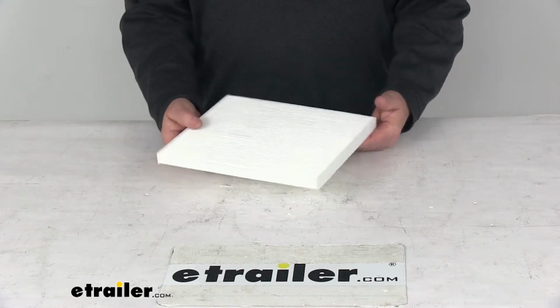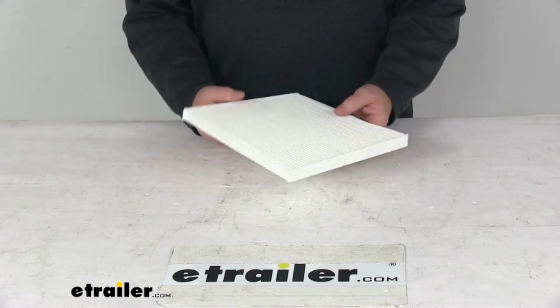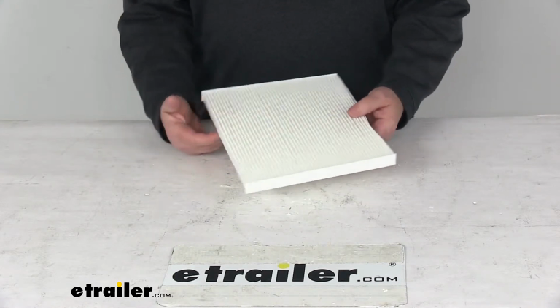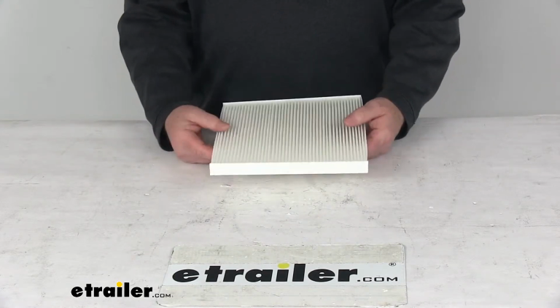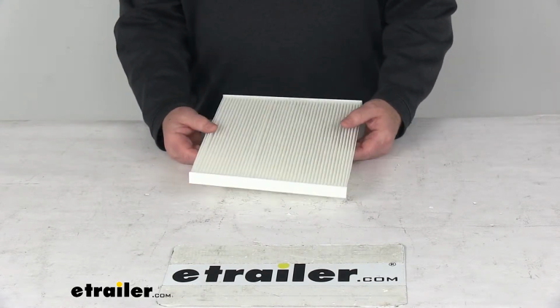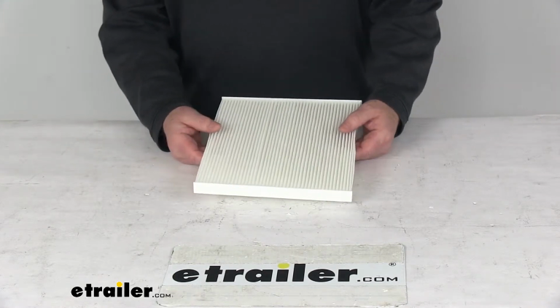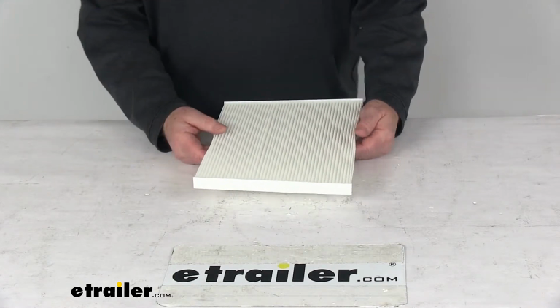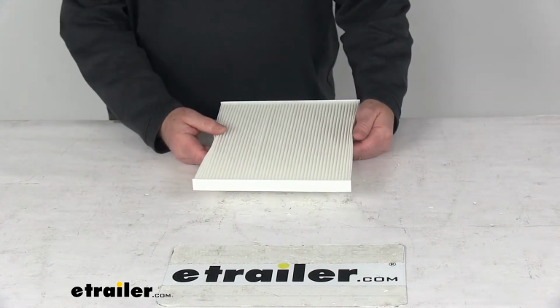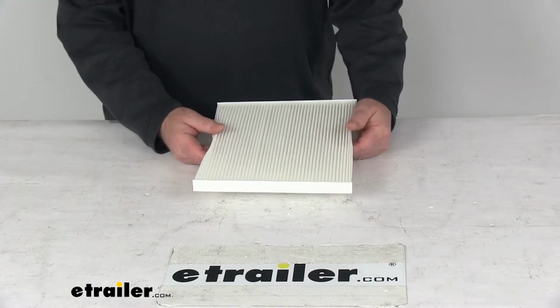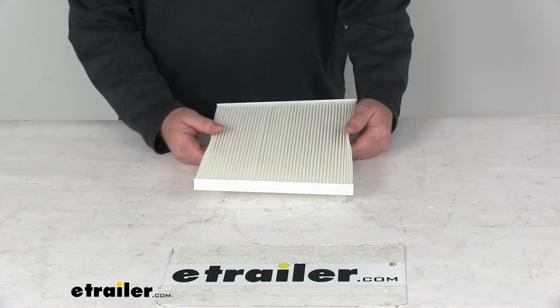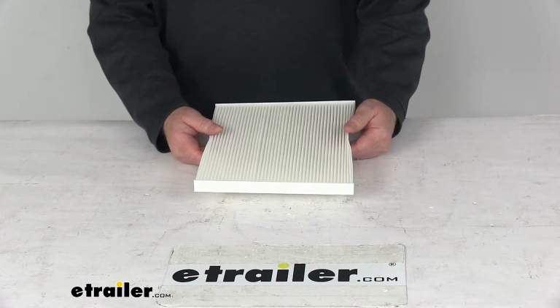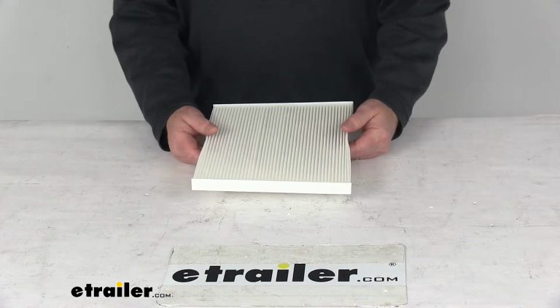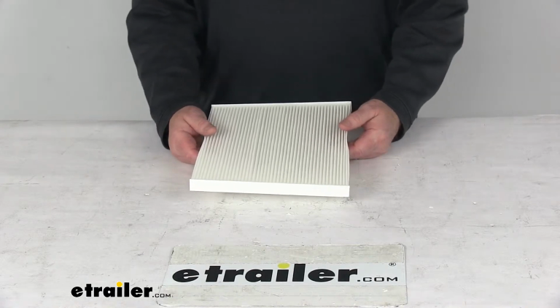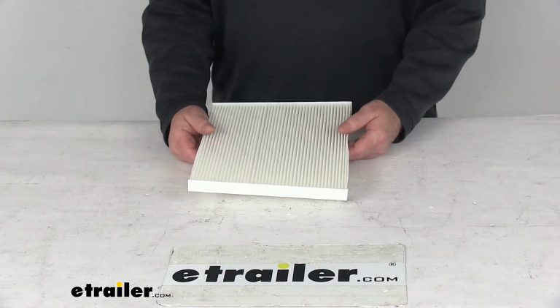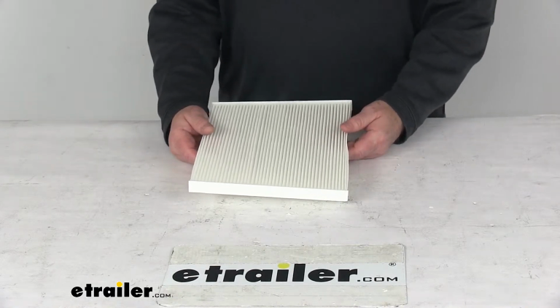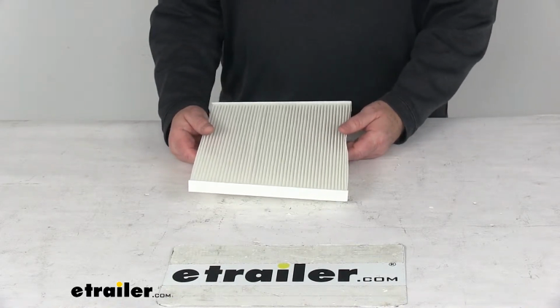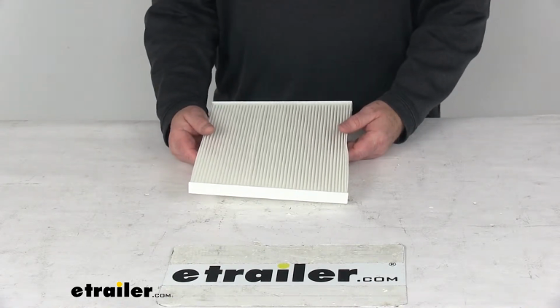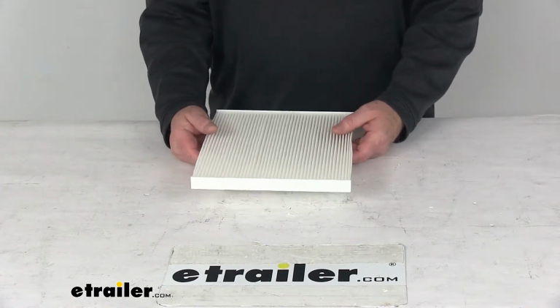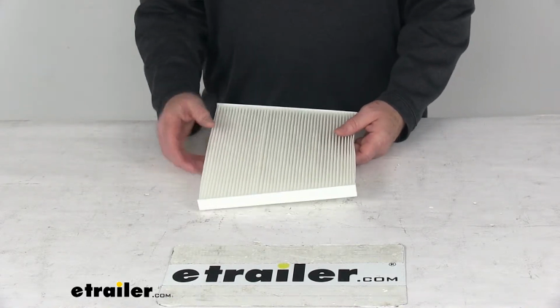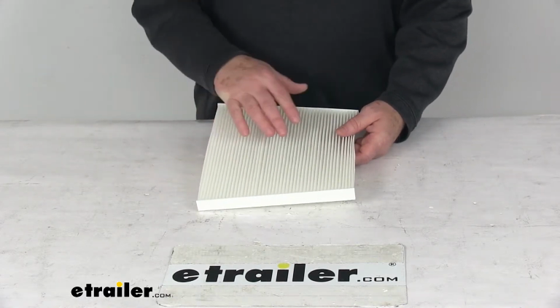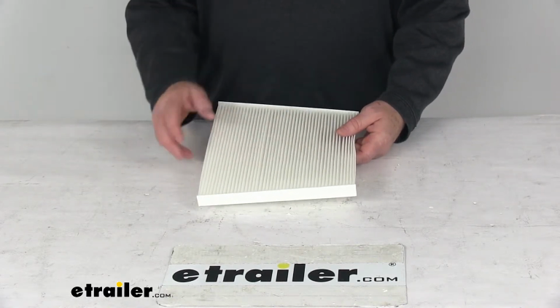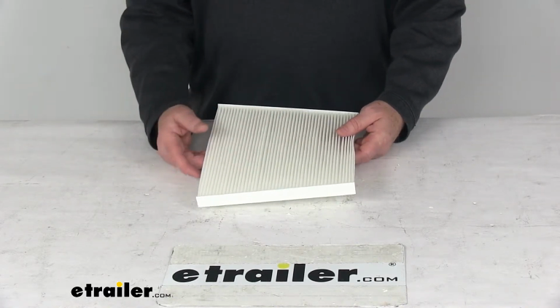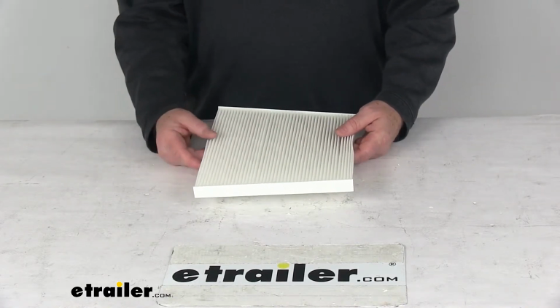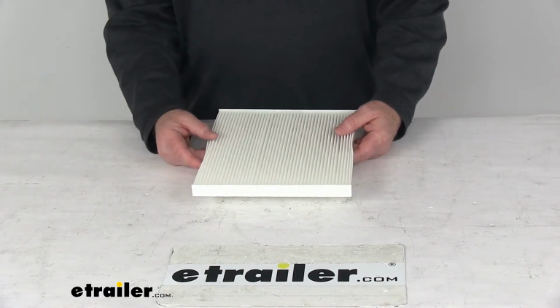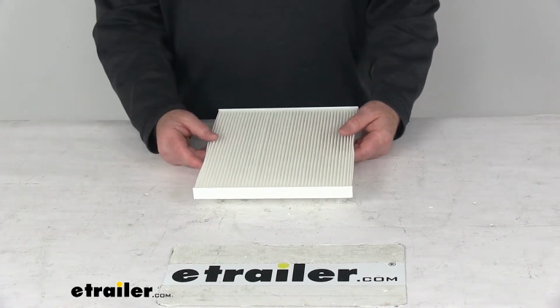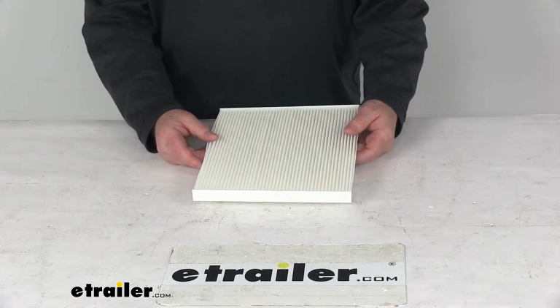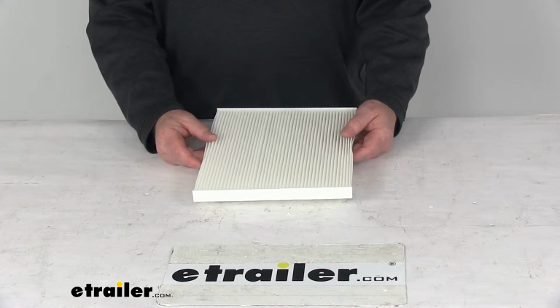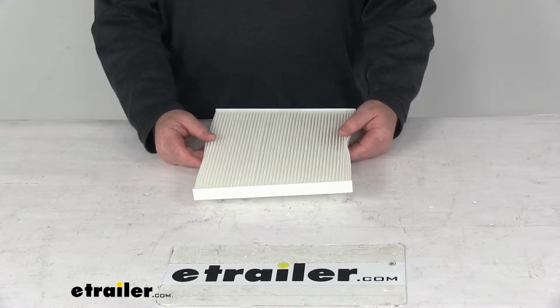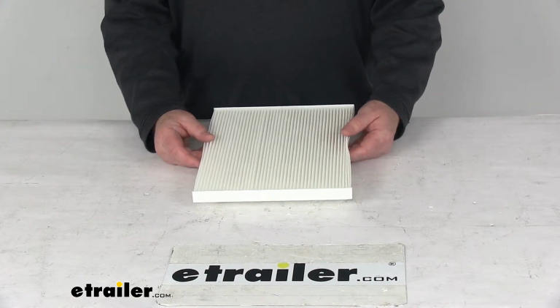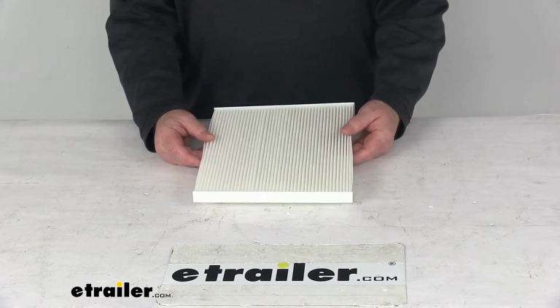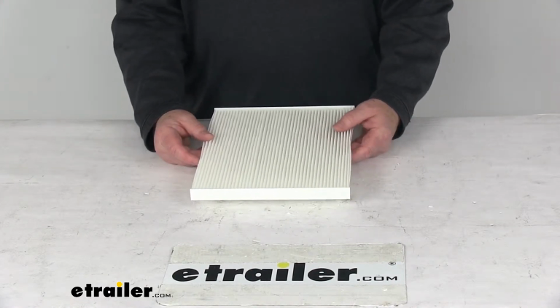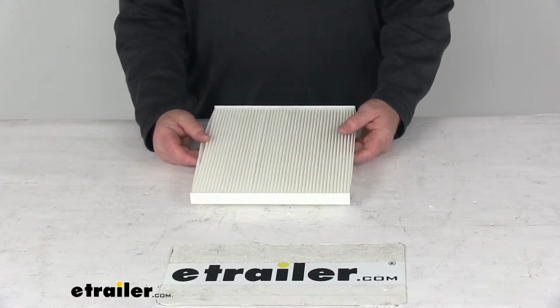It effectively captures dust, smoke, bacteria, pollen, and mold spores as they pass through the filter. It's also designed to help protect heating and air conditioning systems from corrosion and pressure buildup.